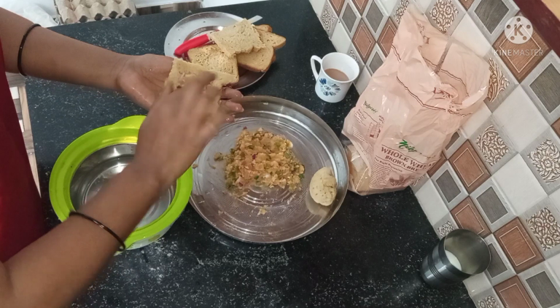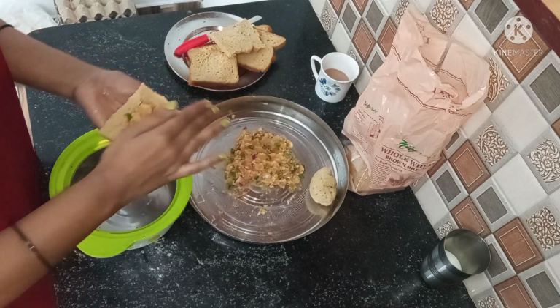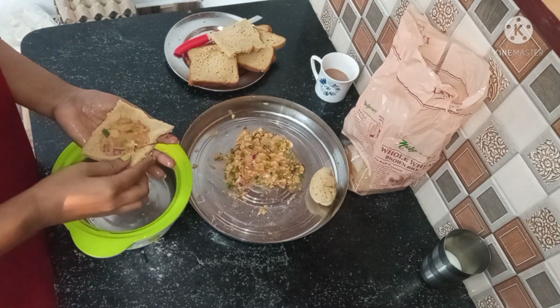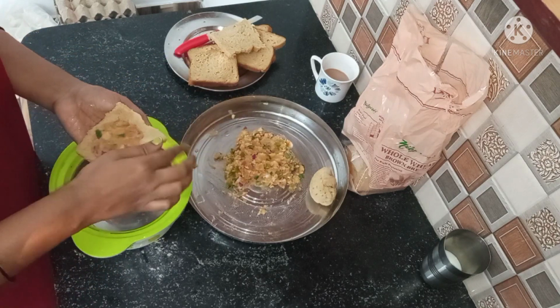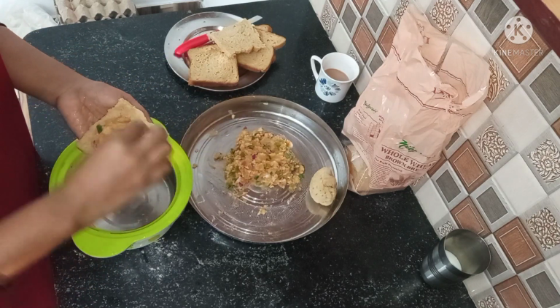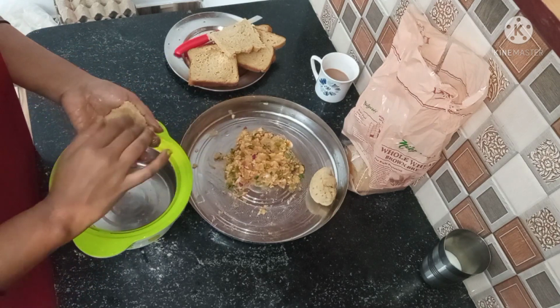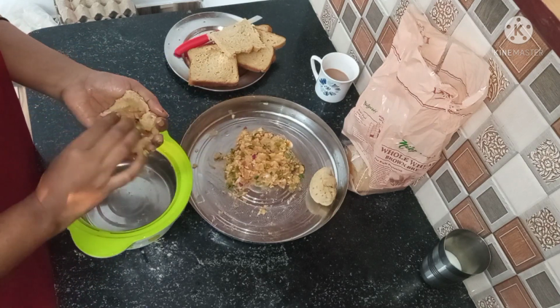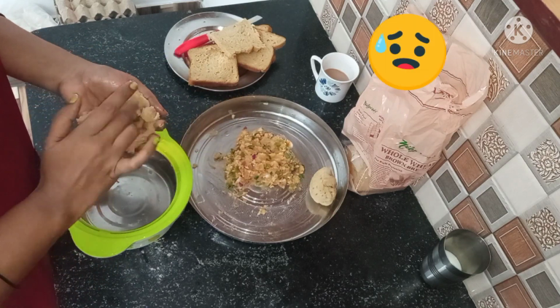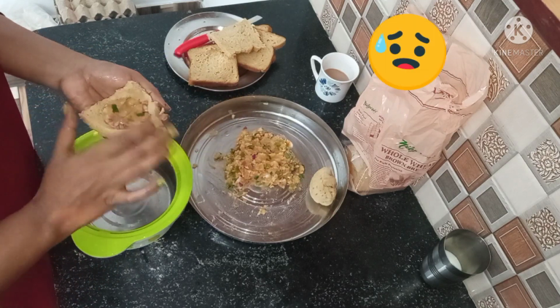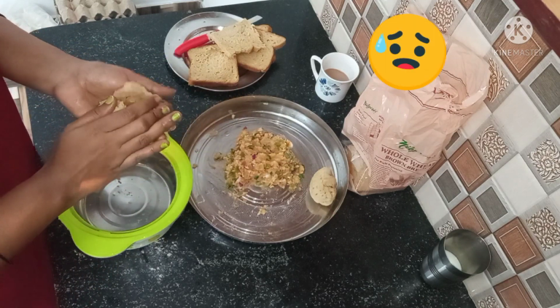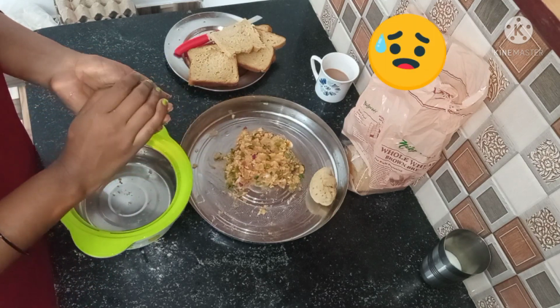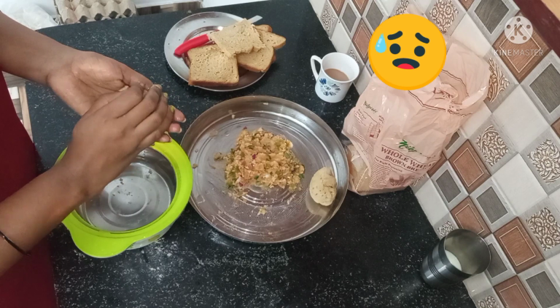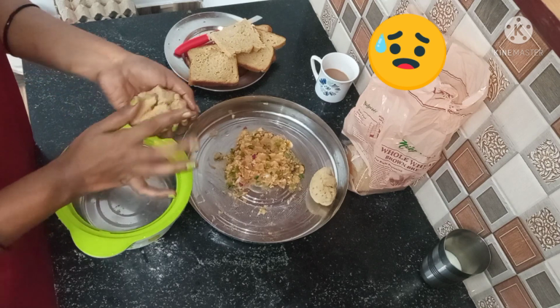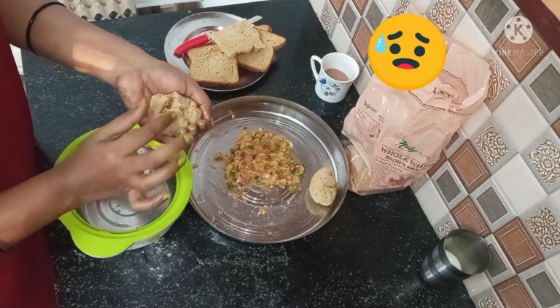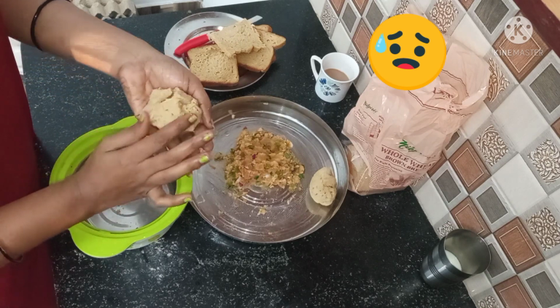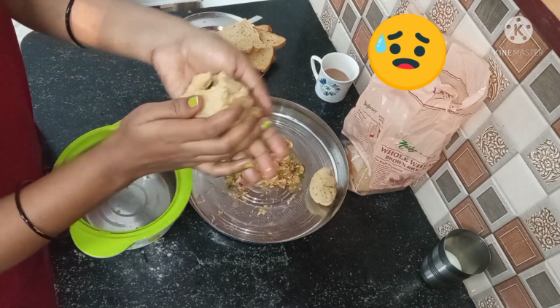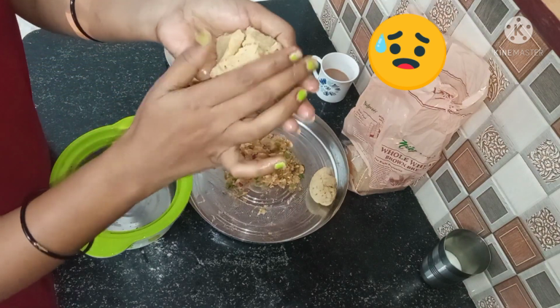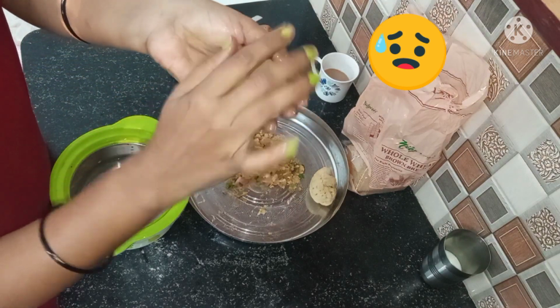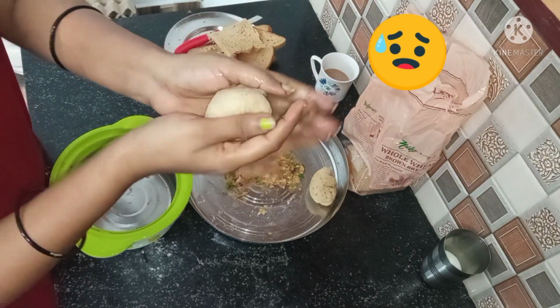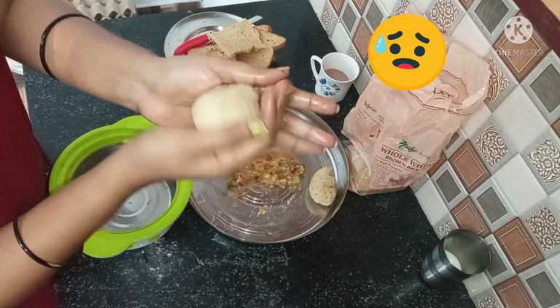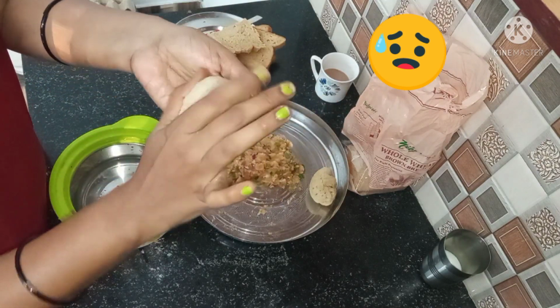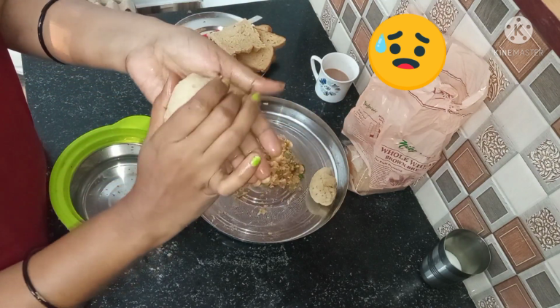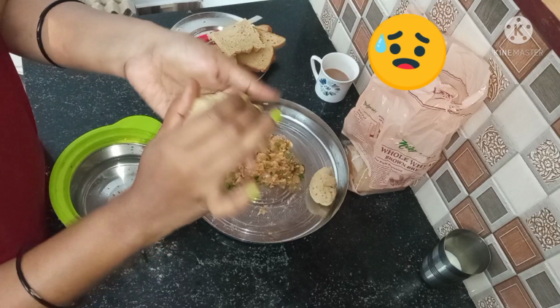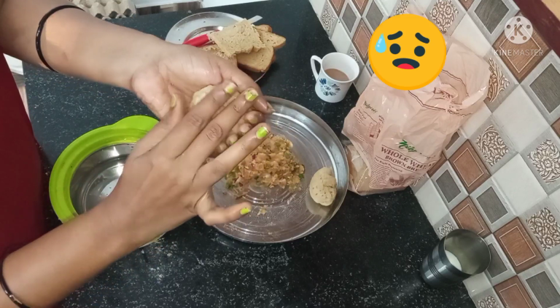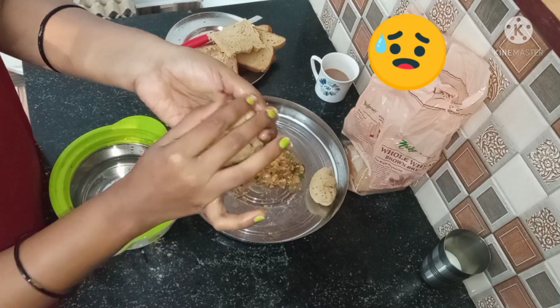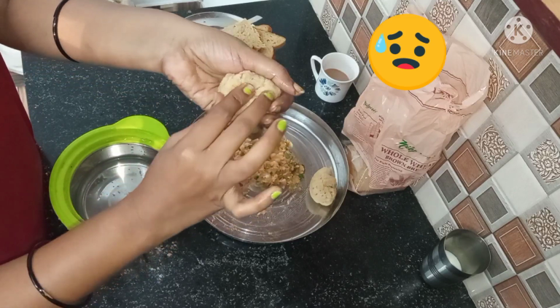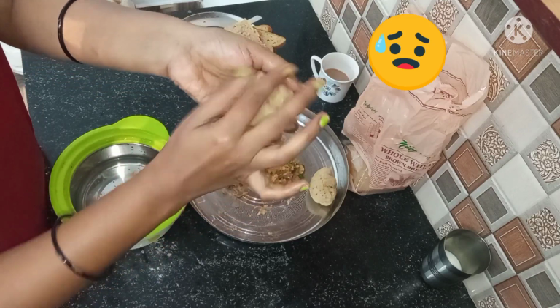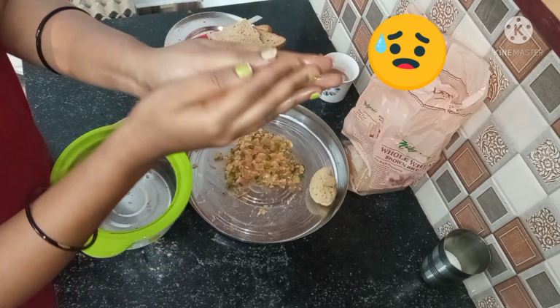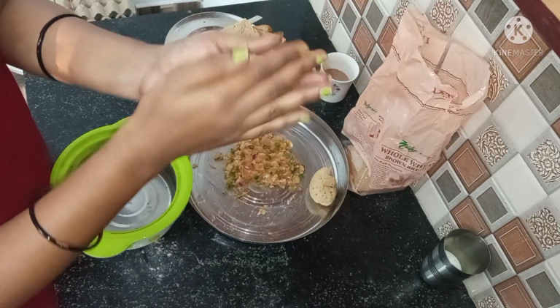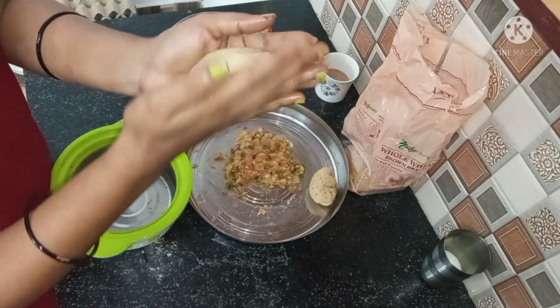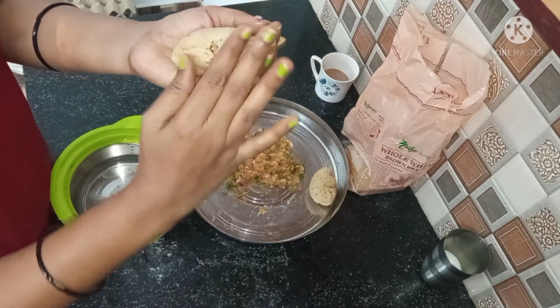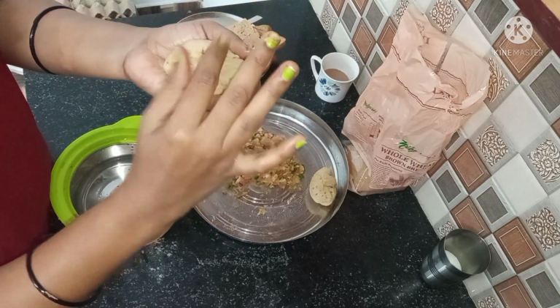In the morning, I will also make a good tea for my husband. You can make some bread rolls to enjoy together.